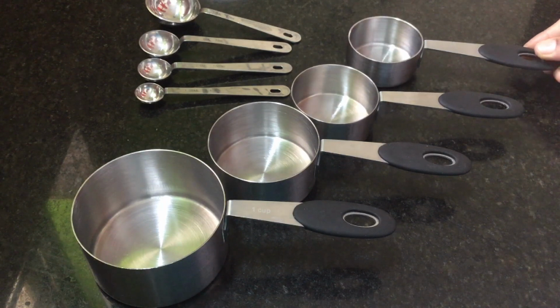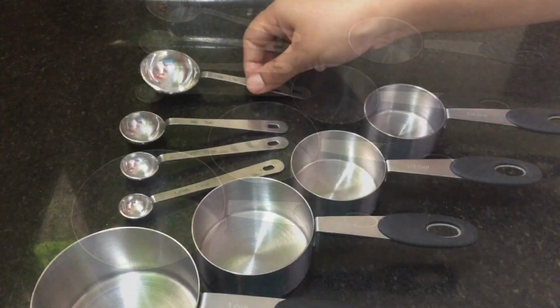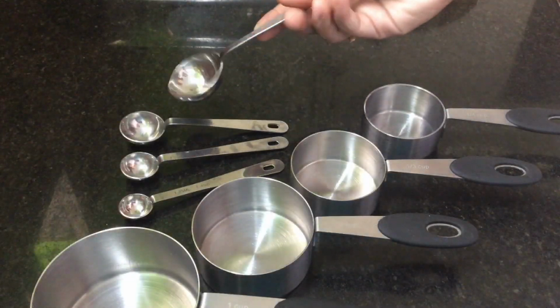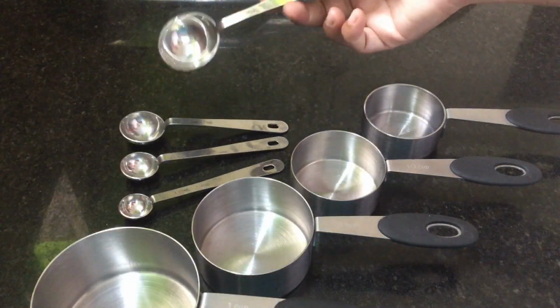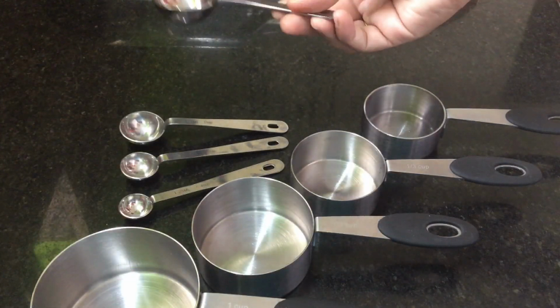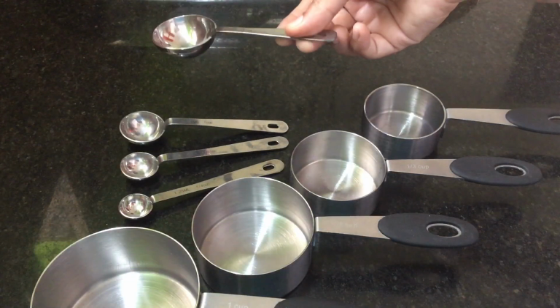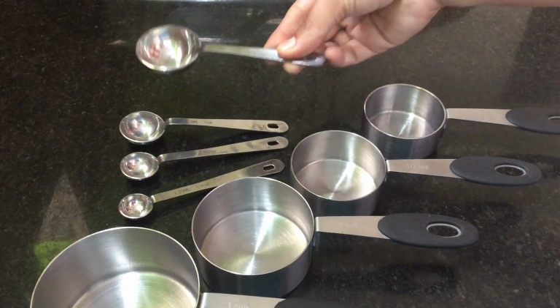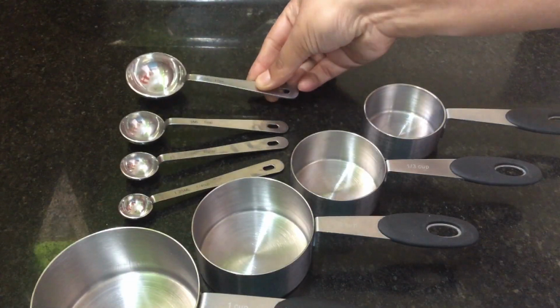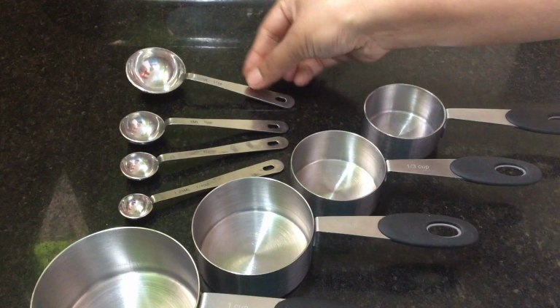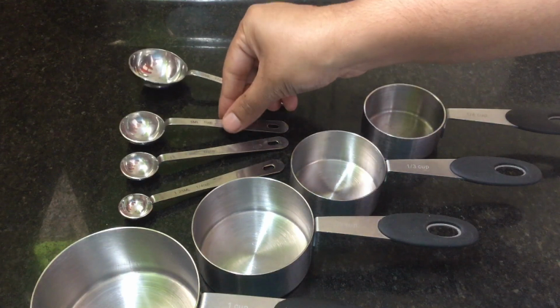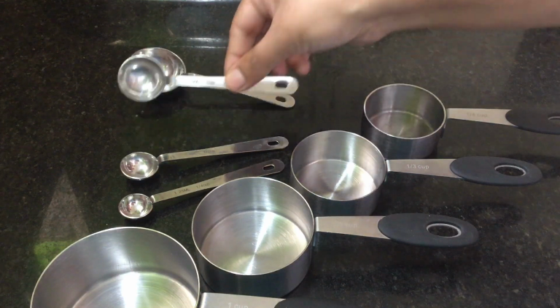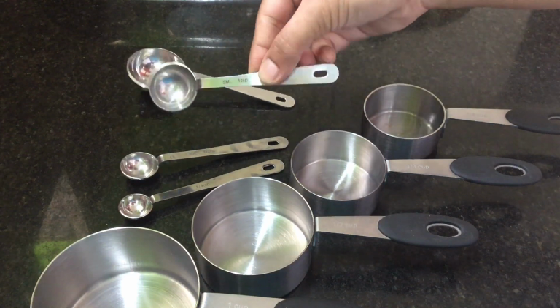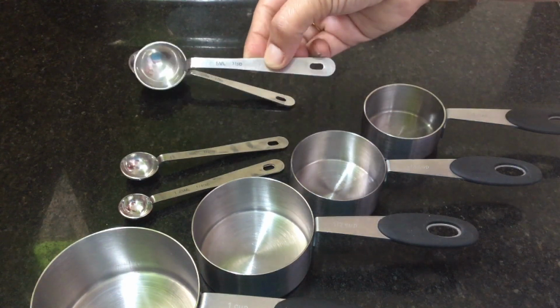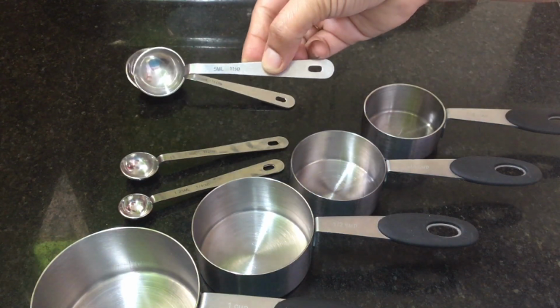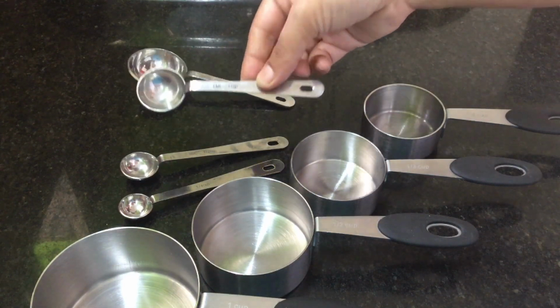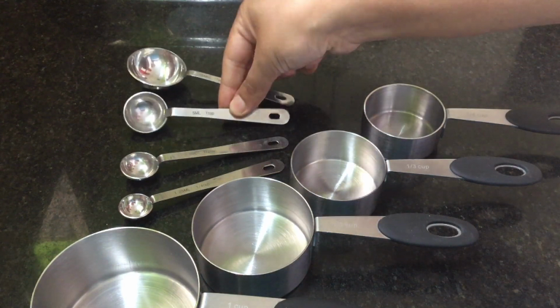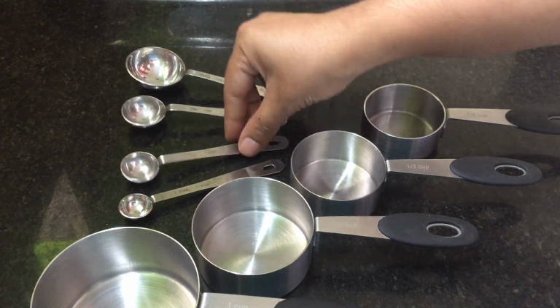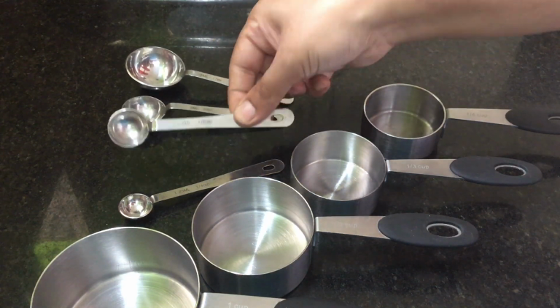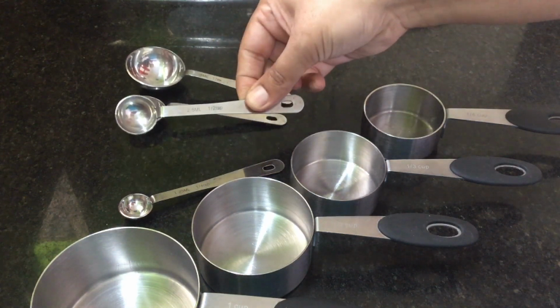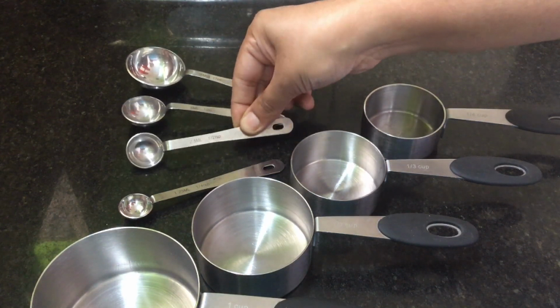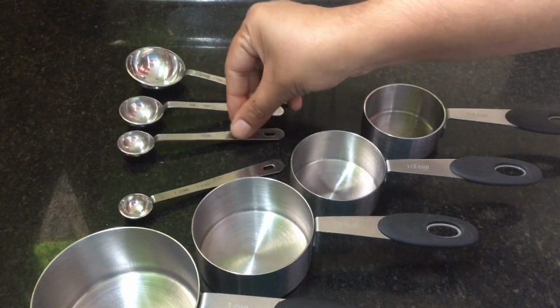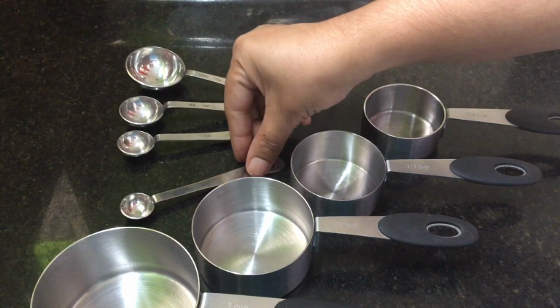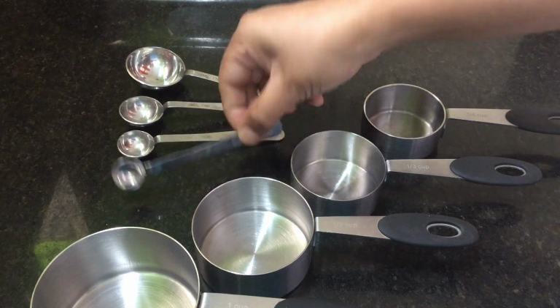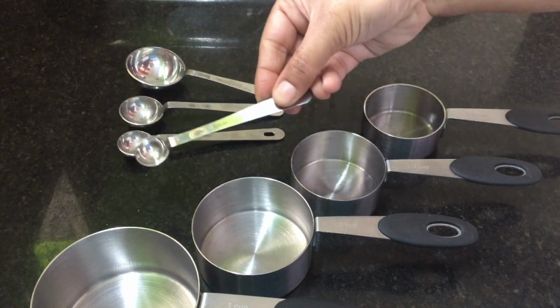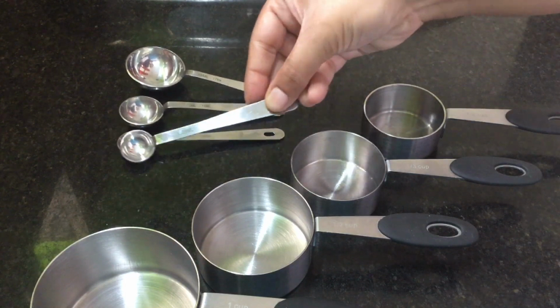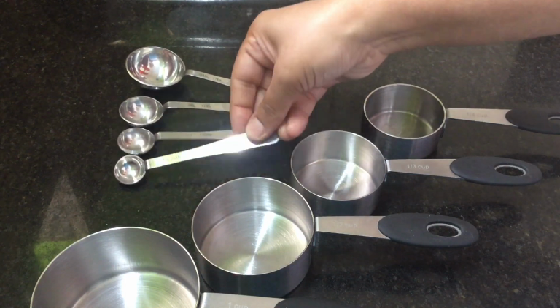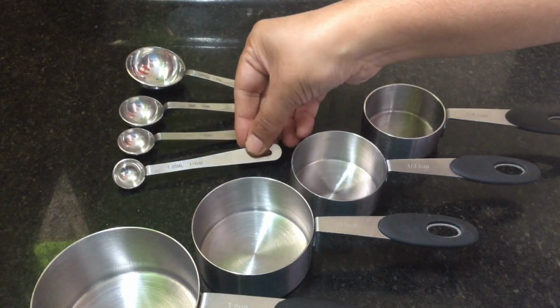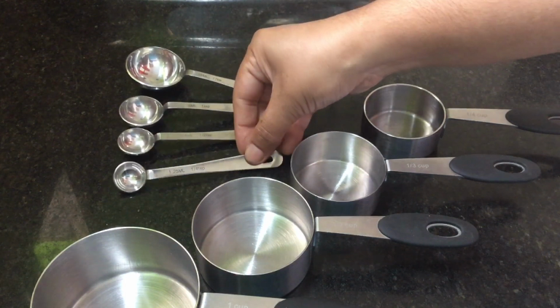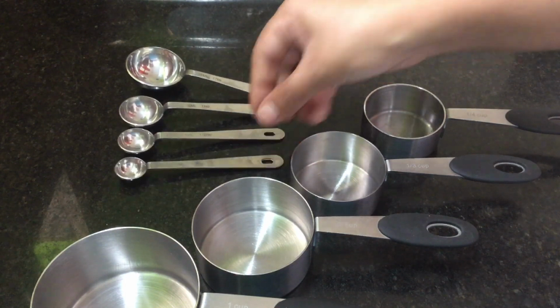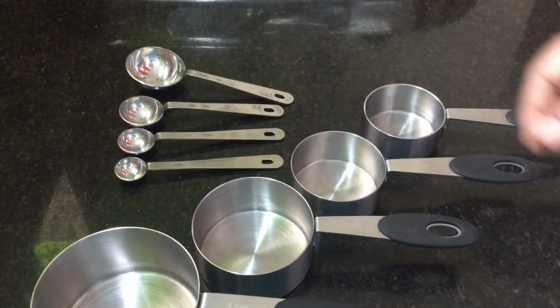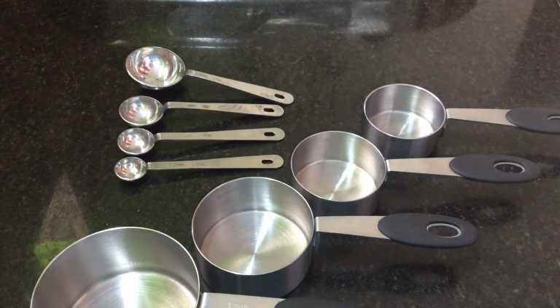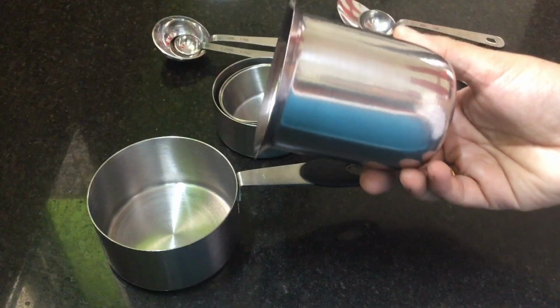These are measuring spoons. This is 1 tablespoon, this is 1 teaspoon, half teaspoon. This is just a set of measuring cups and spoons.